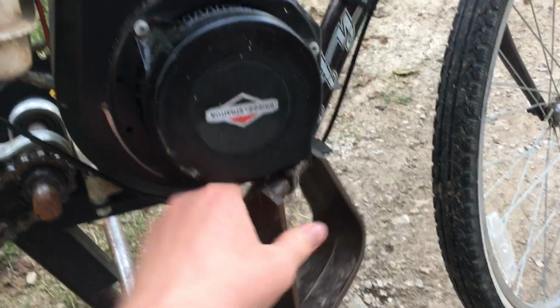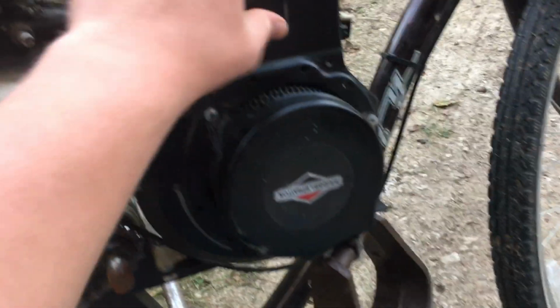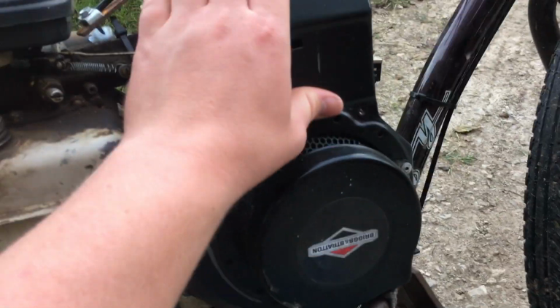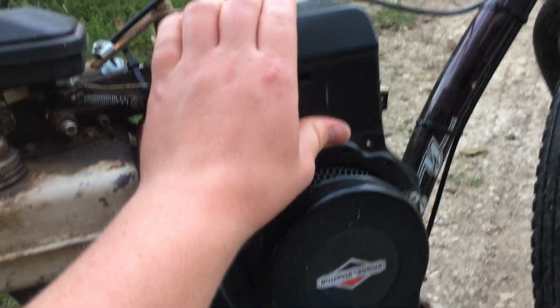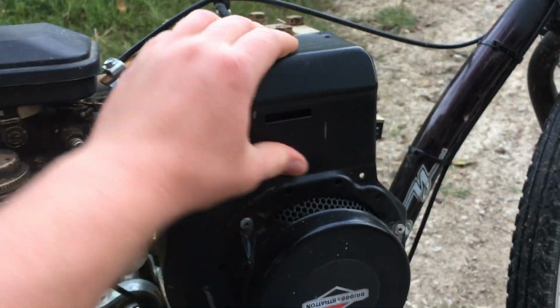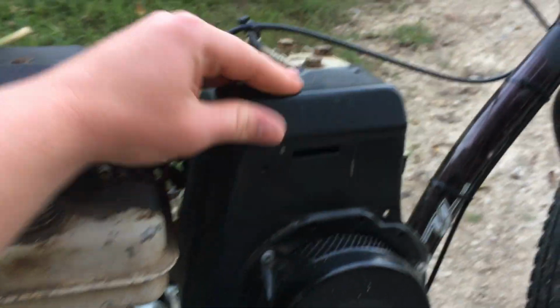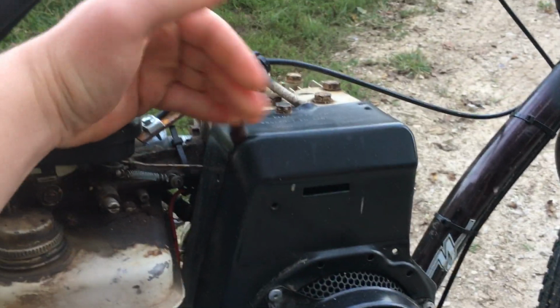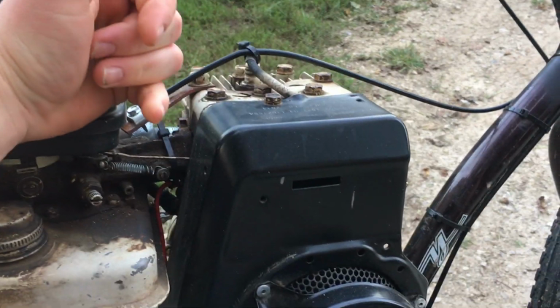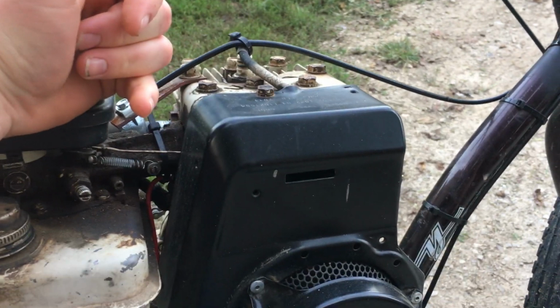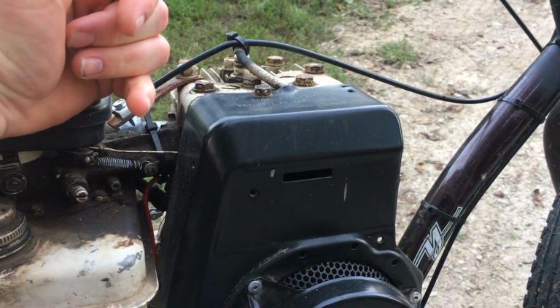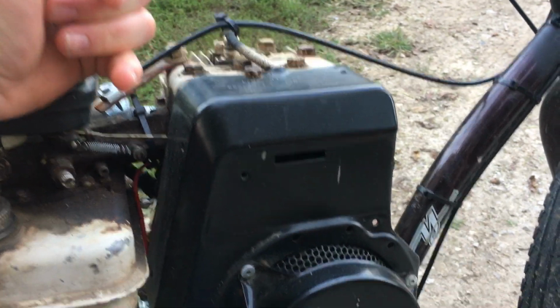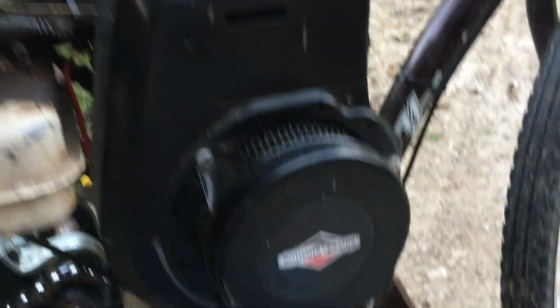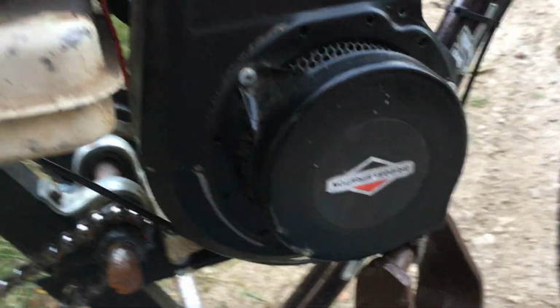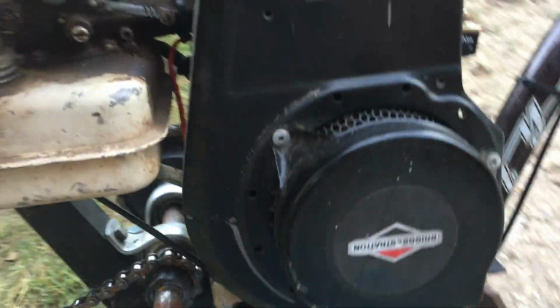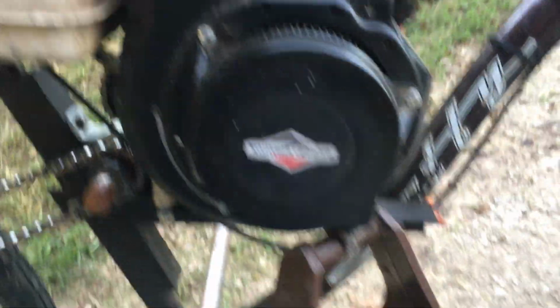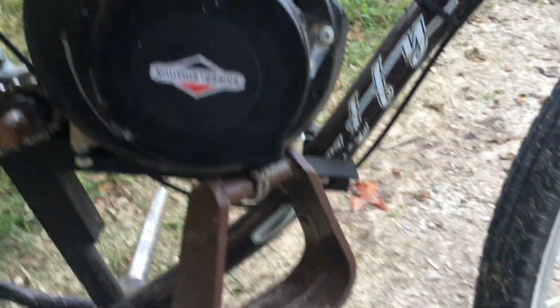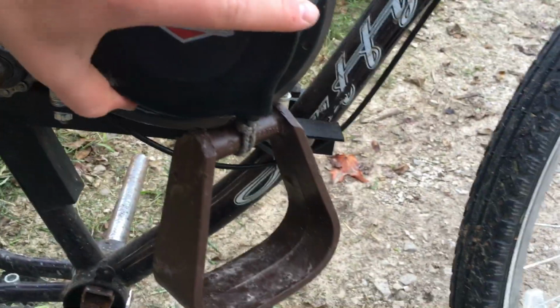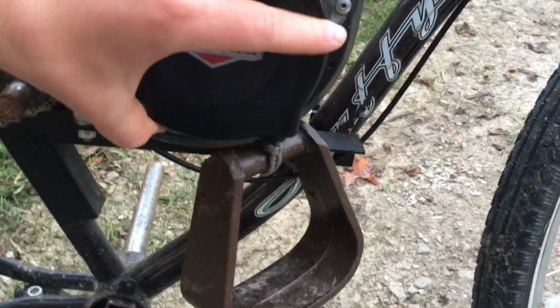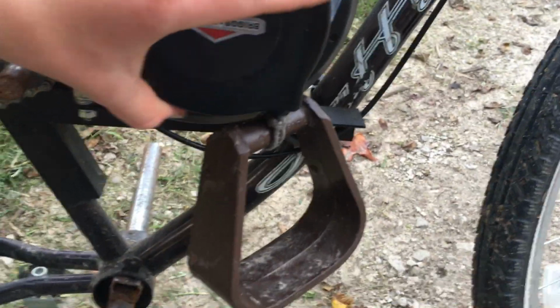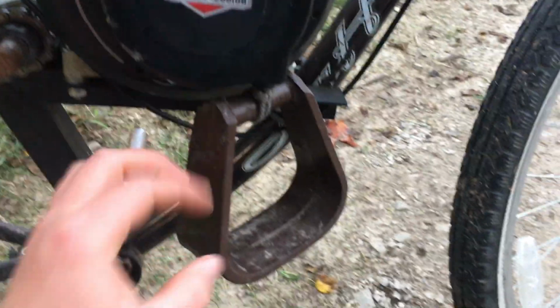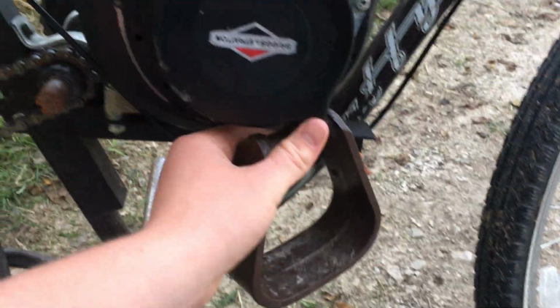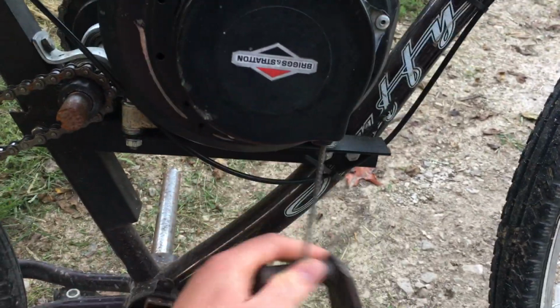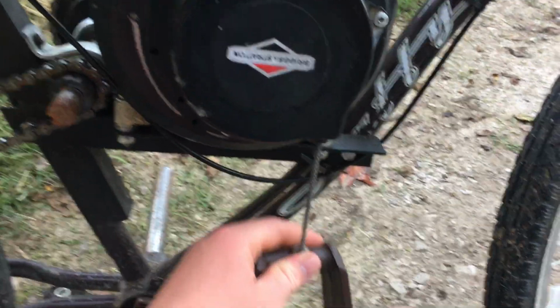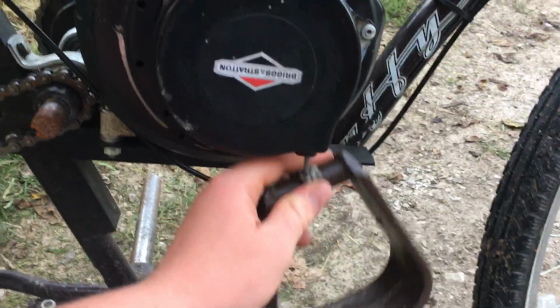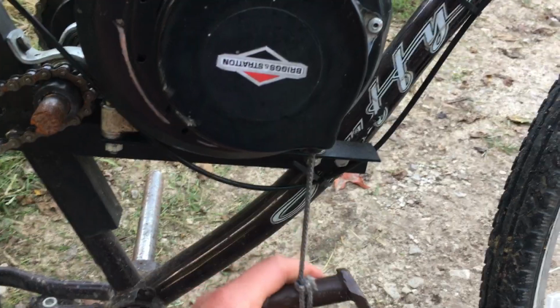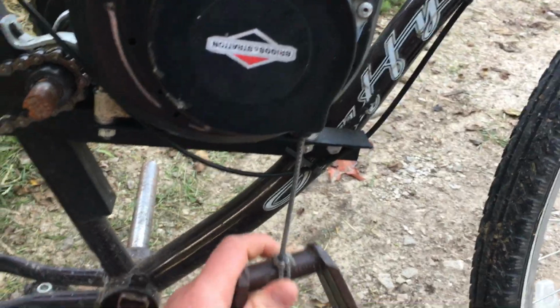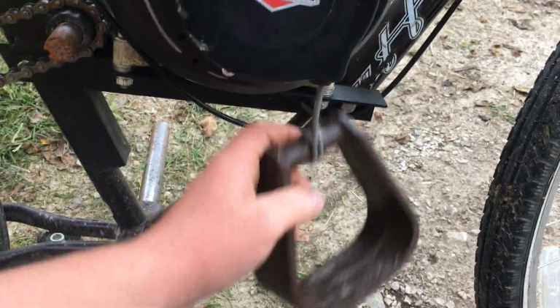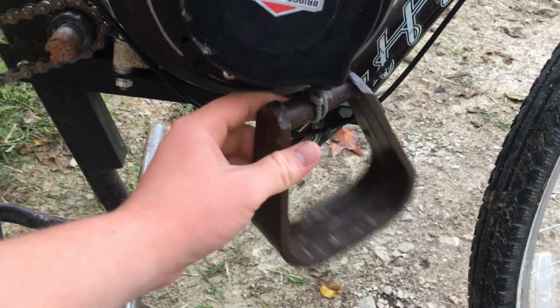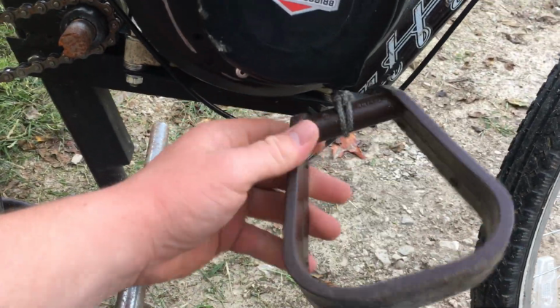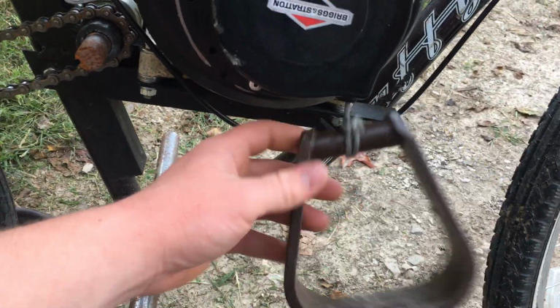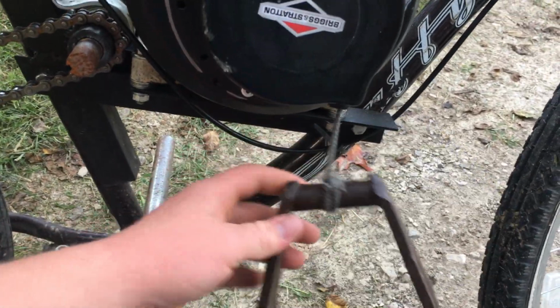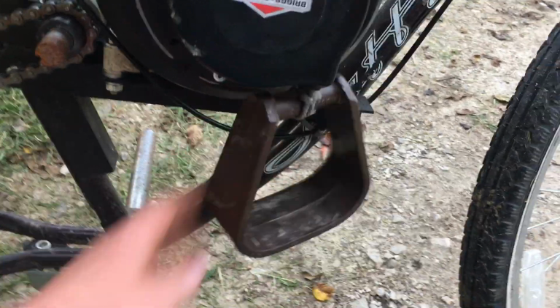I'm using a cover from a push mower engine, which by coincidence fit on here, and it had the pull strap directed down, so I went ahead and put something more modern on there.